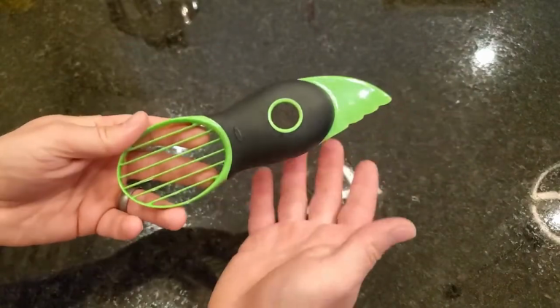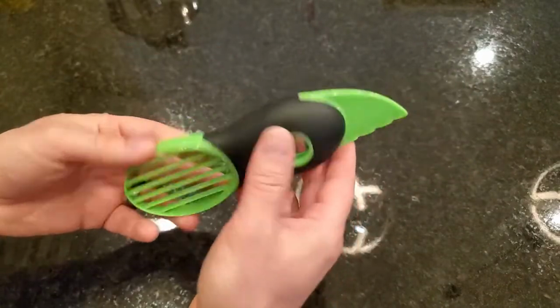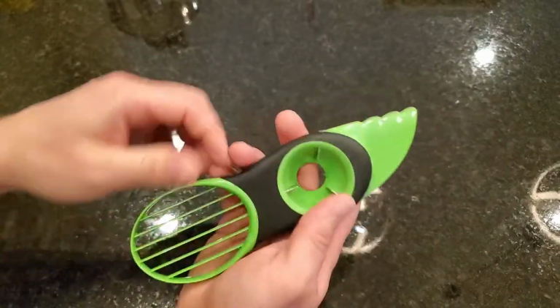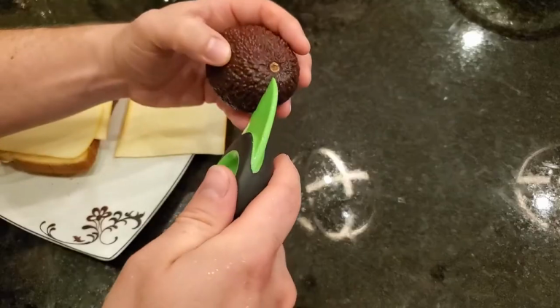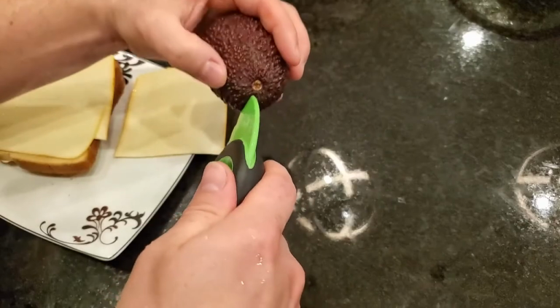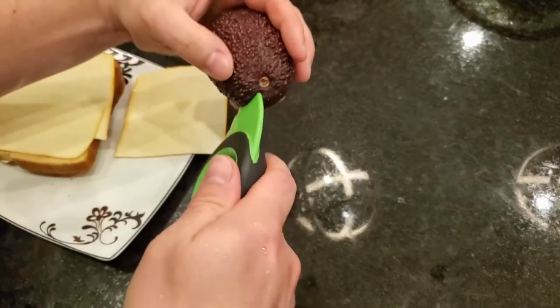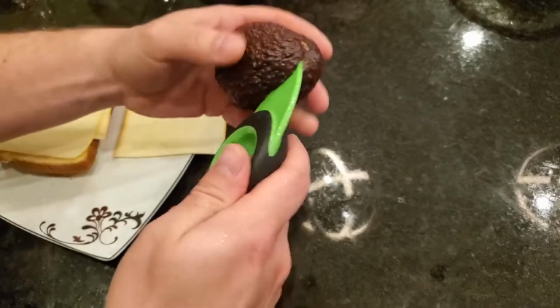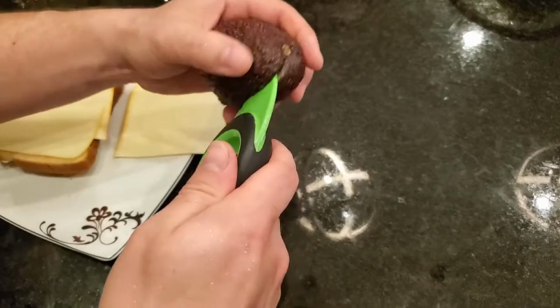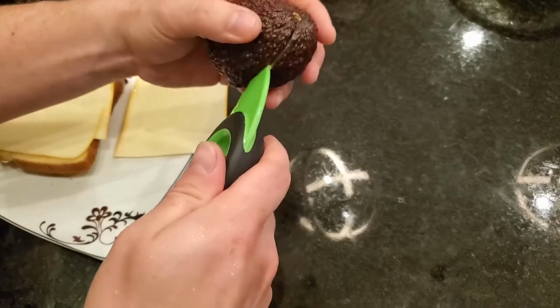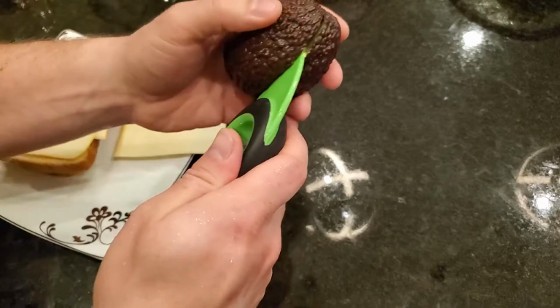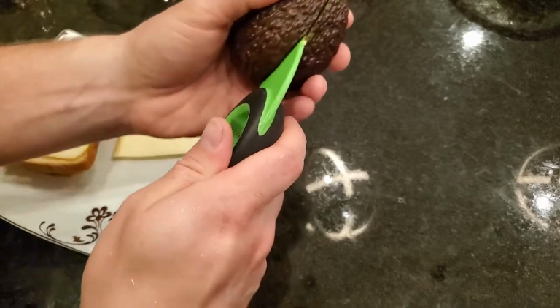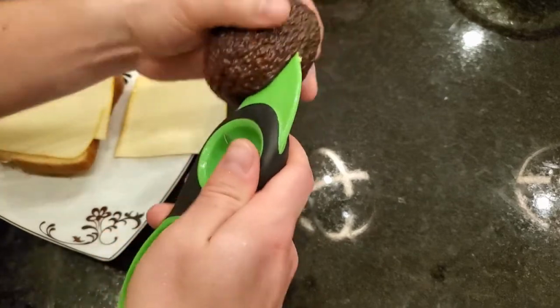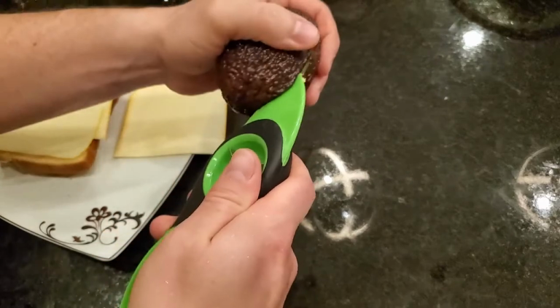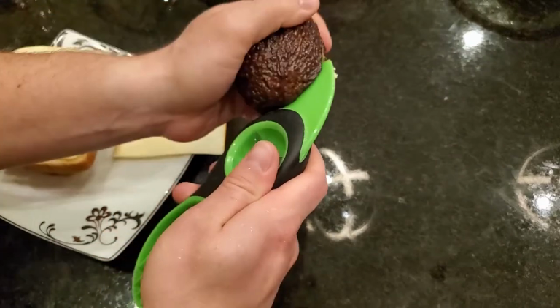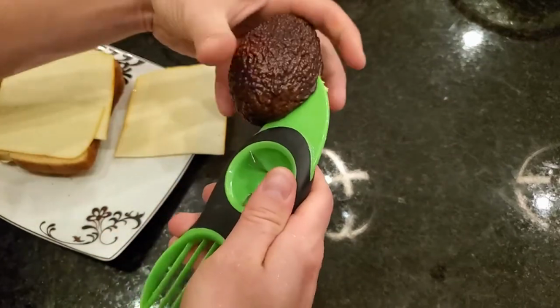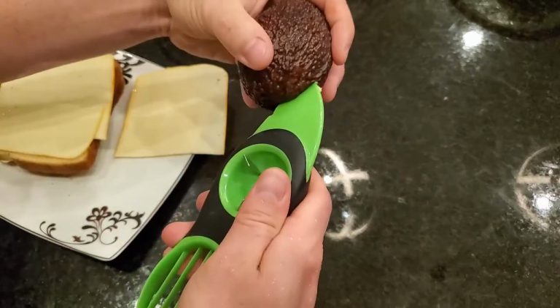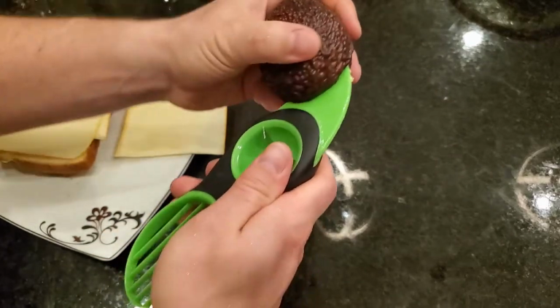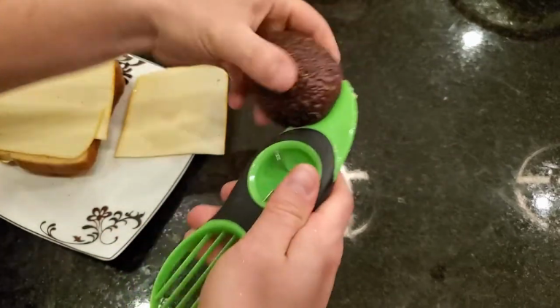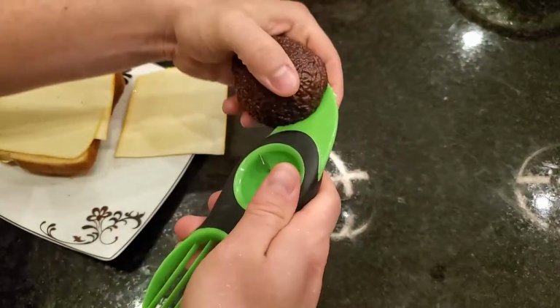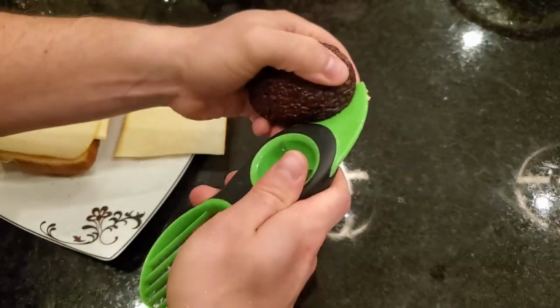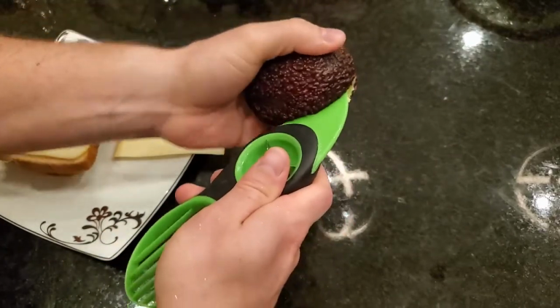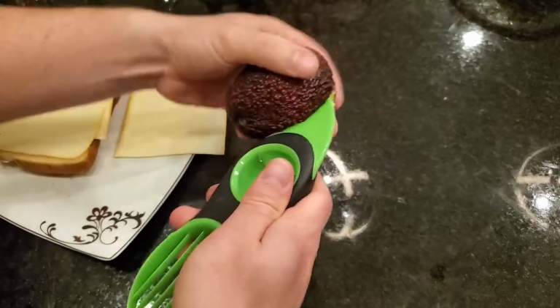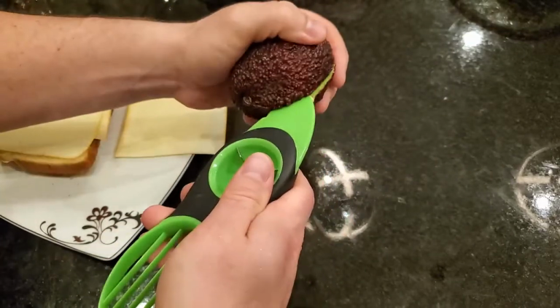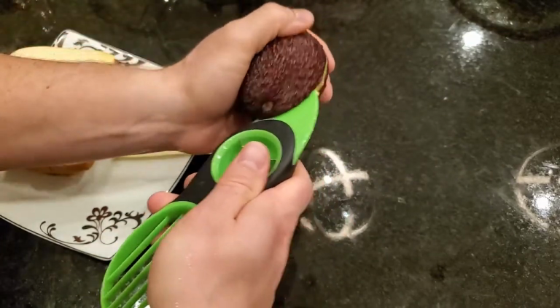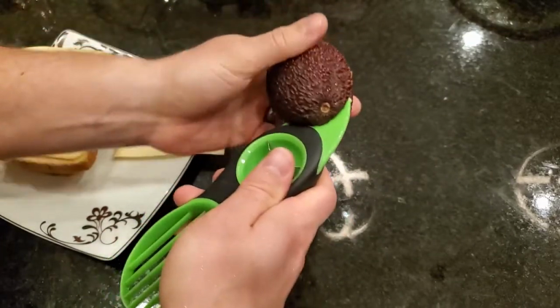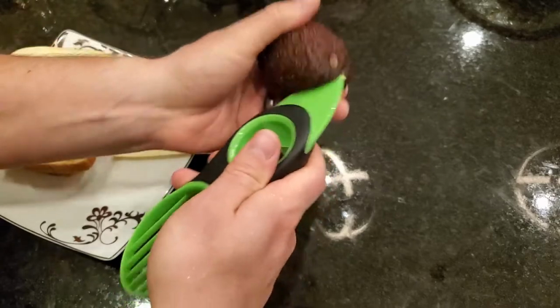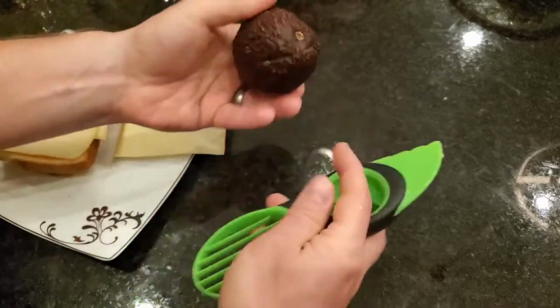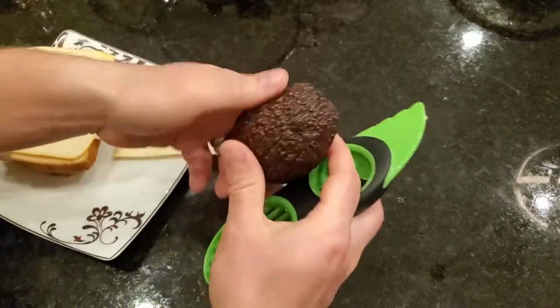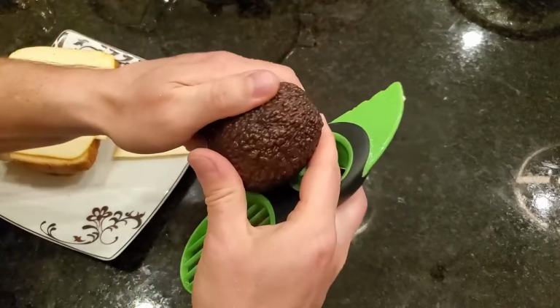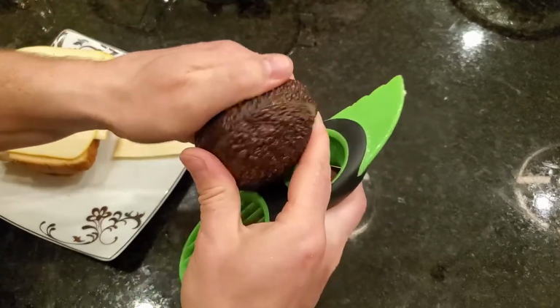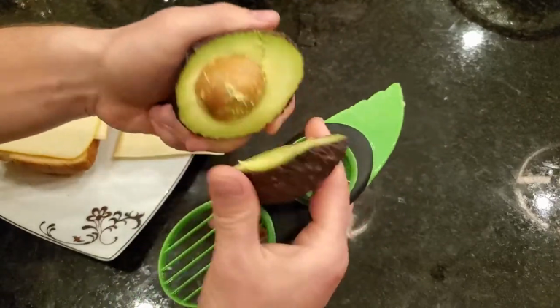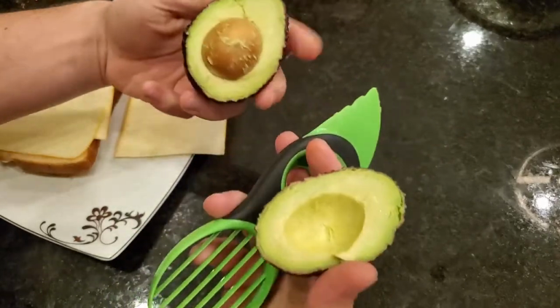To use this tool, you take the serrated knife end and you cut your avocado in half. This cuts through the peel really easily because avocados are fairly soft. This is definitely sharp enough to do the job.